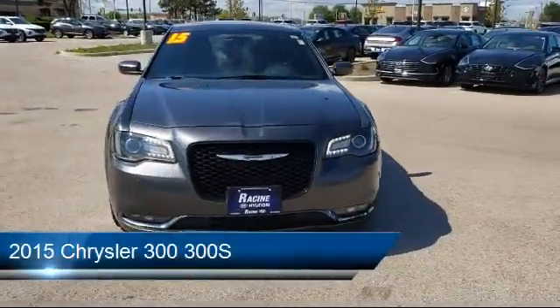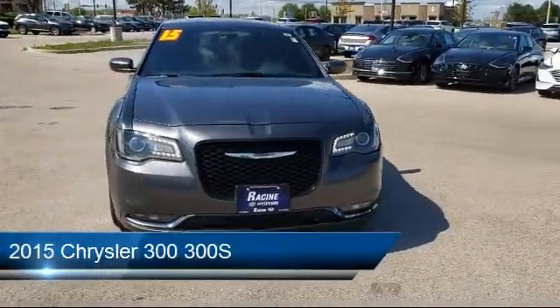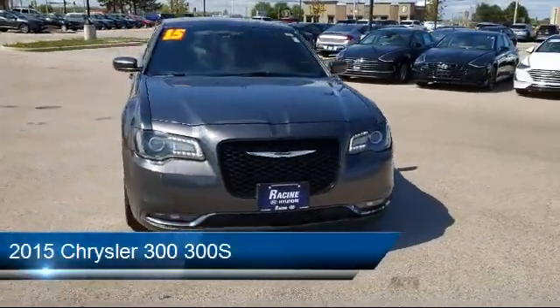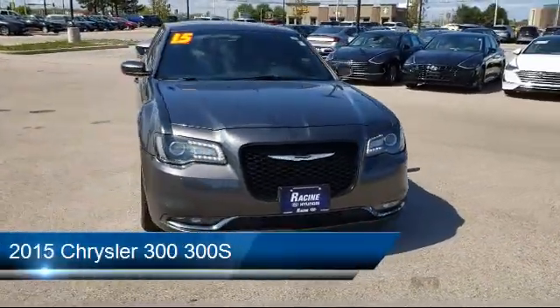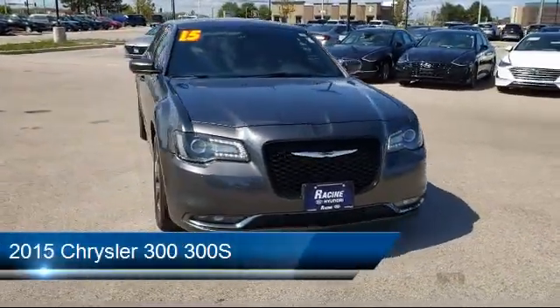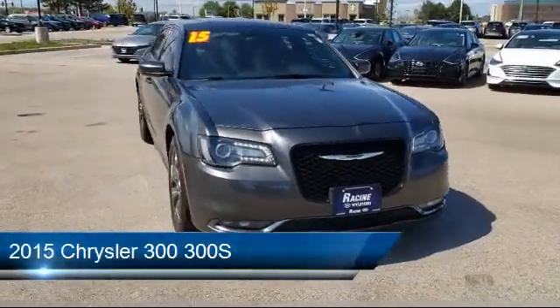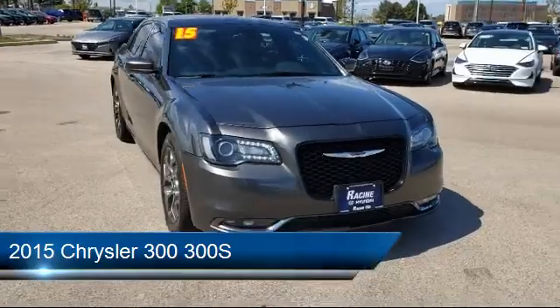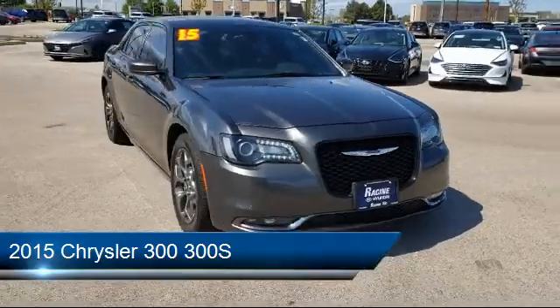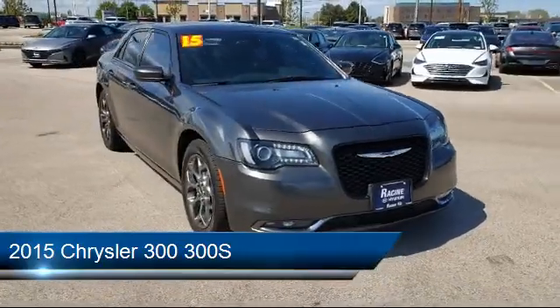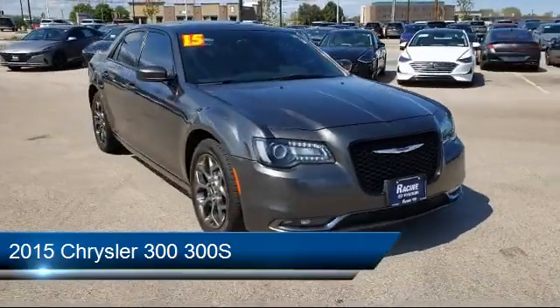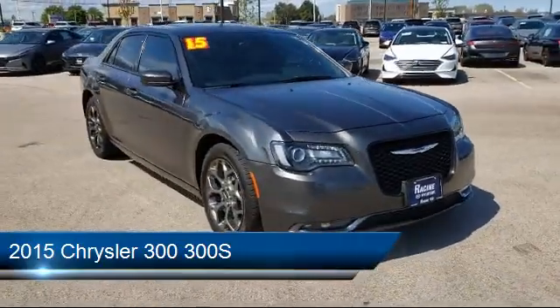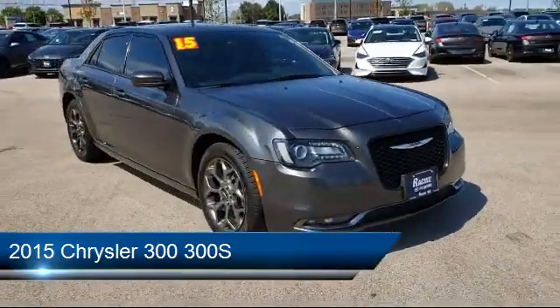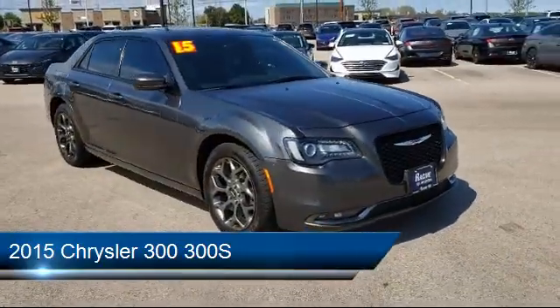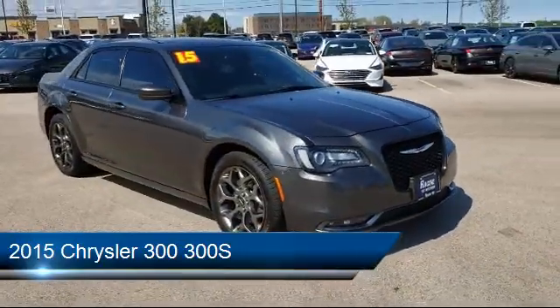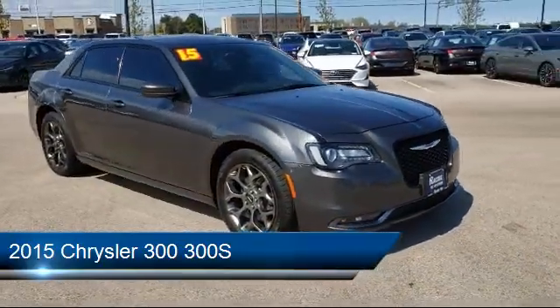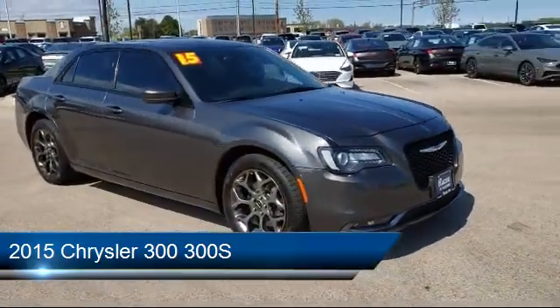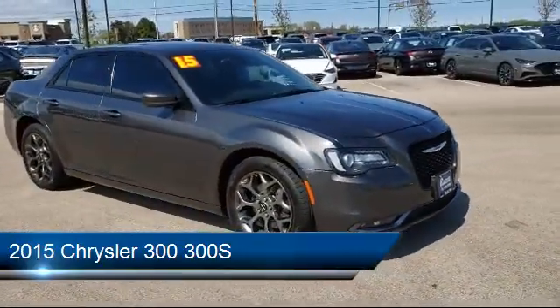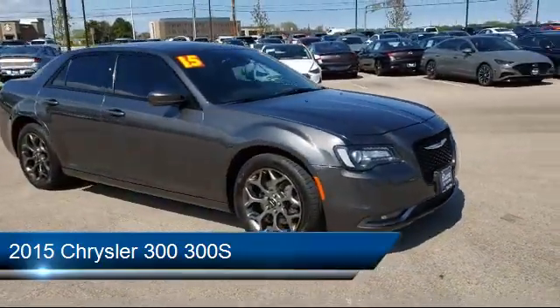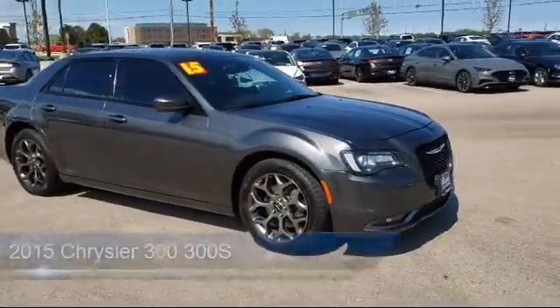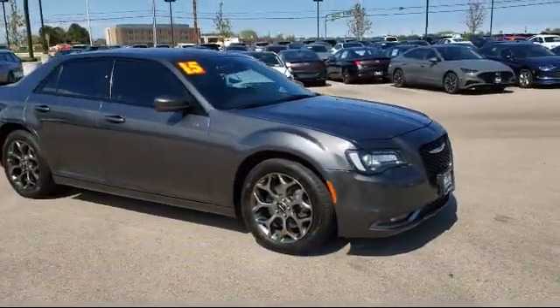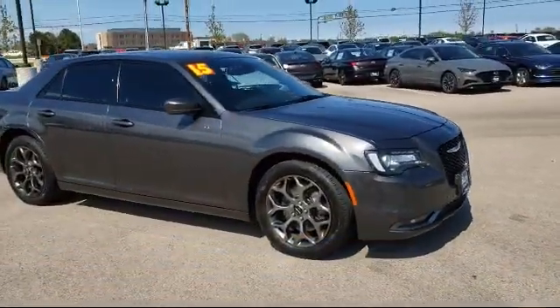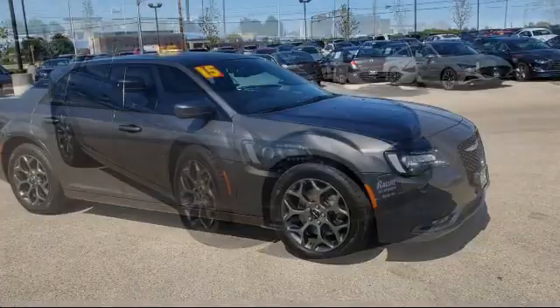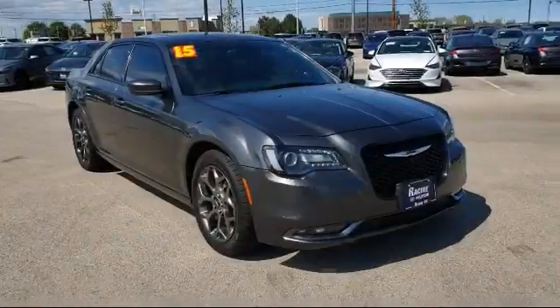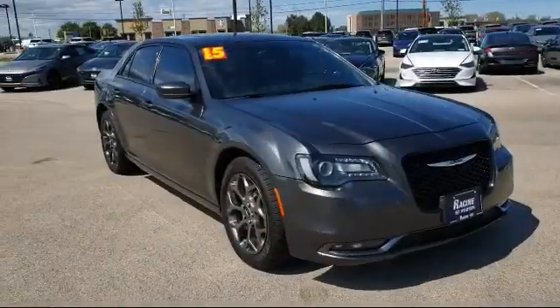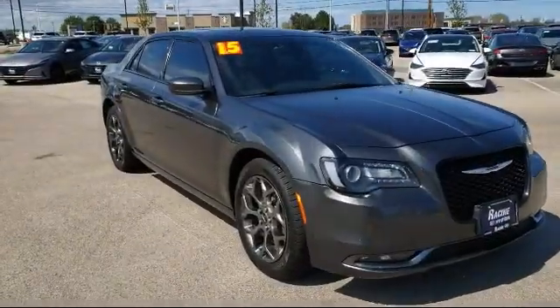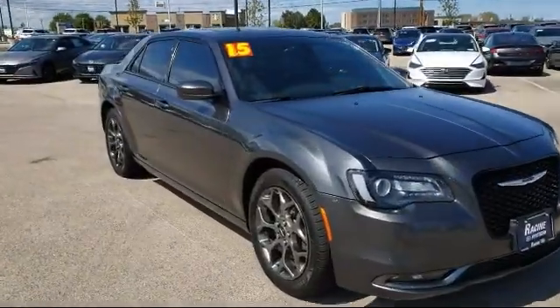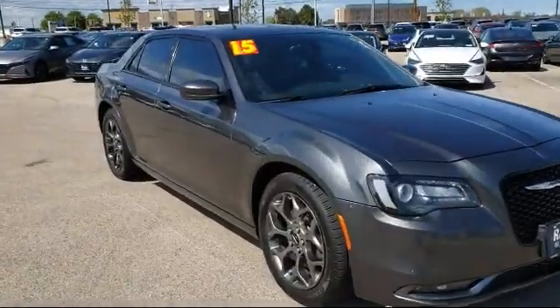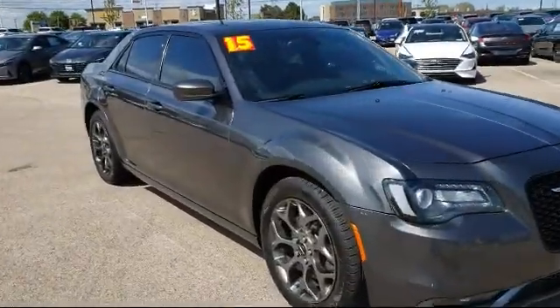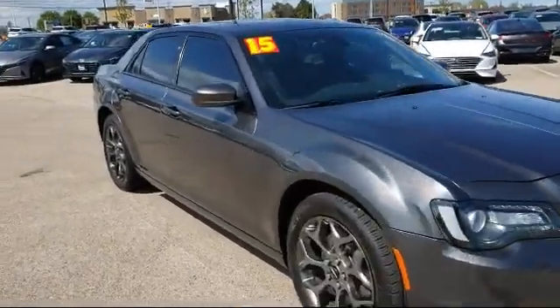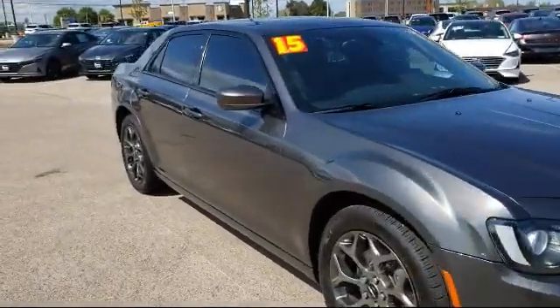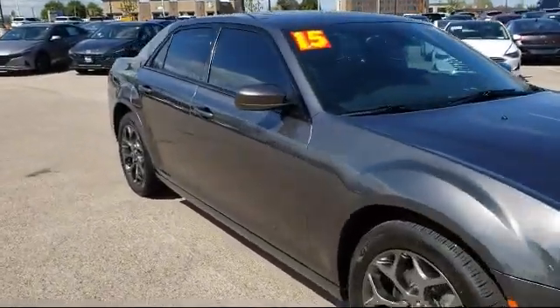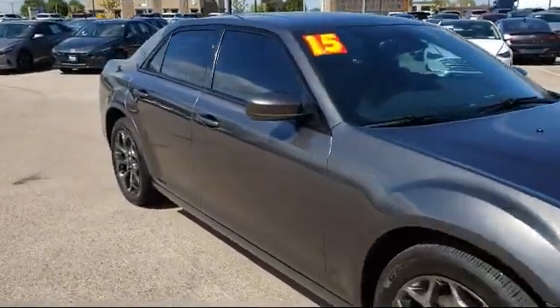It comes equipped with a leather-wrapped steering wheel, steering wheel controls, keyless entry, heated front seats, MP3 flare, and stability control.